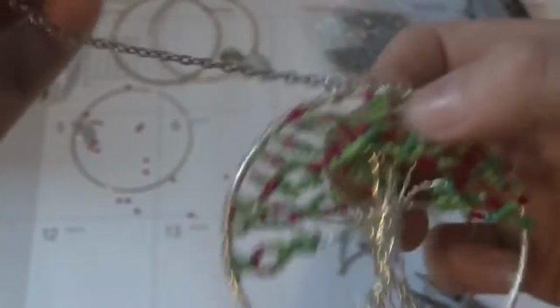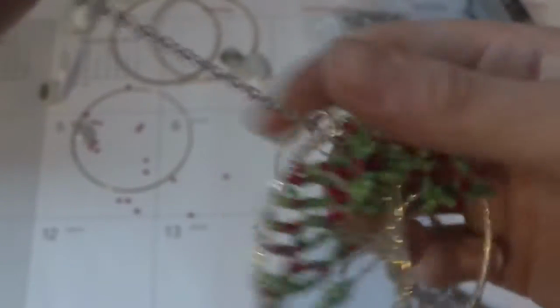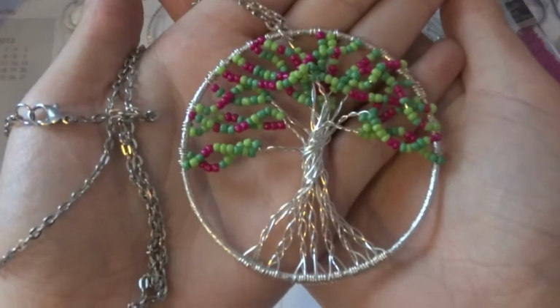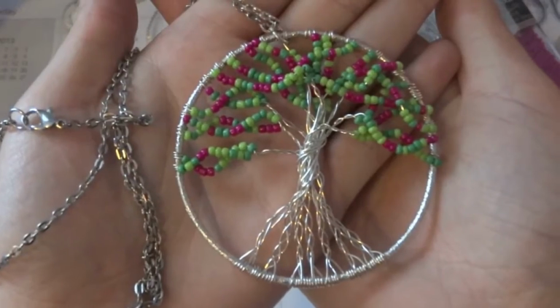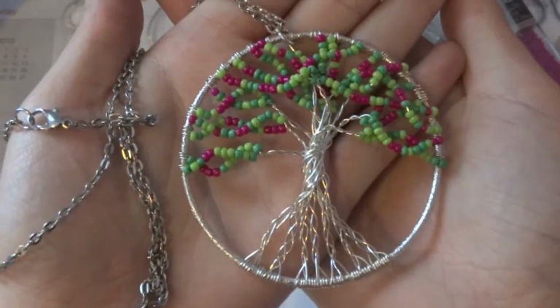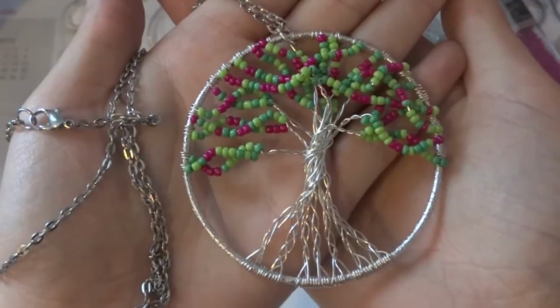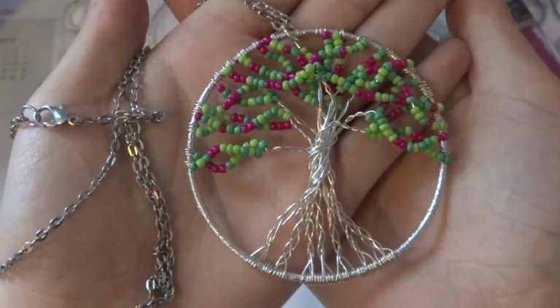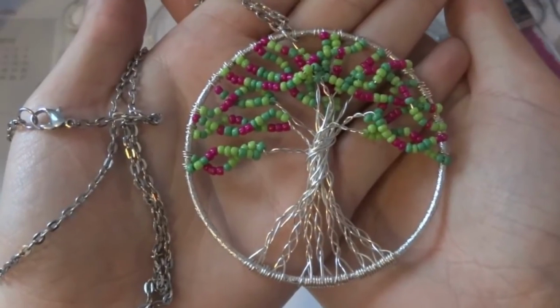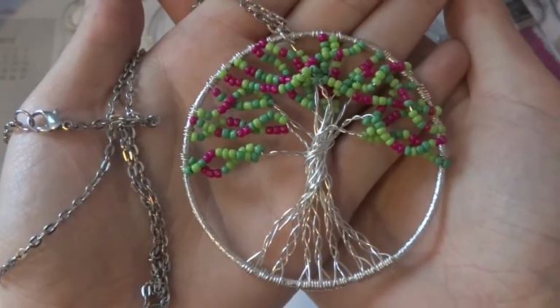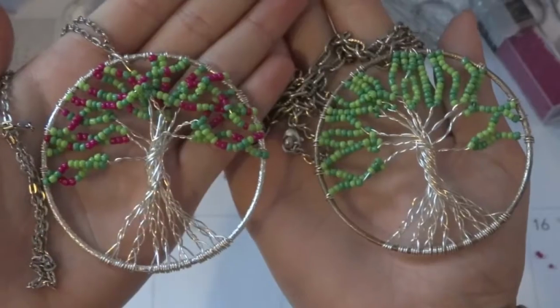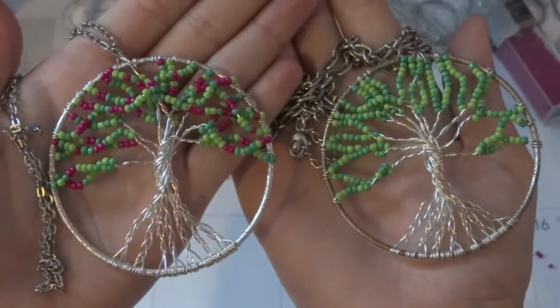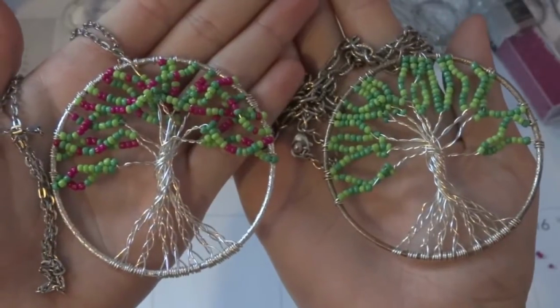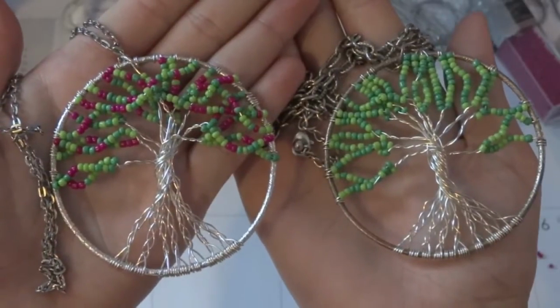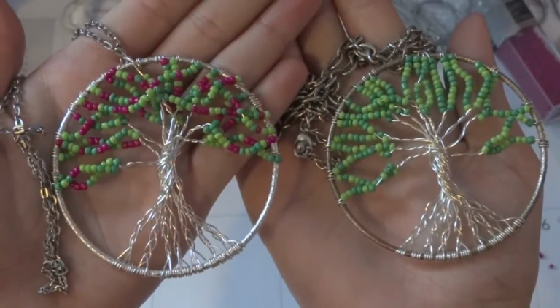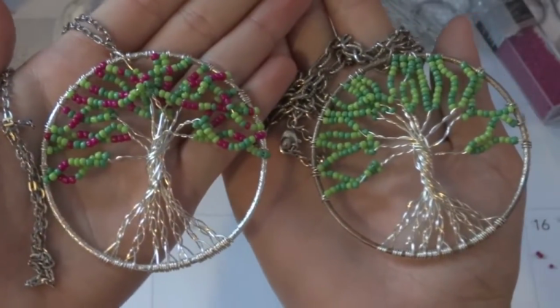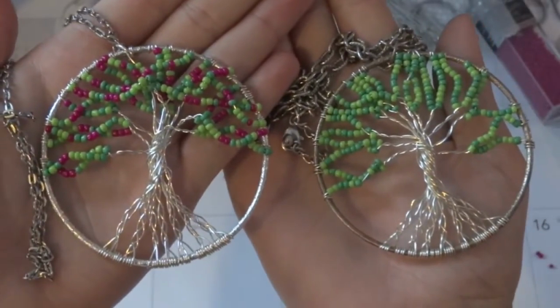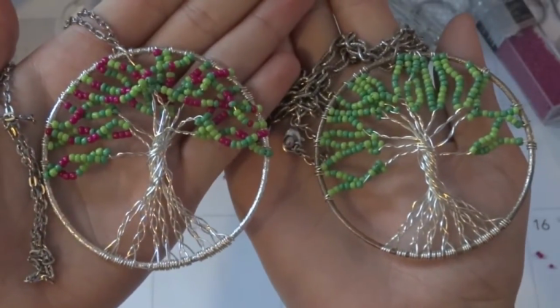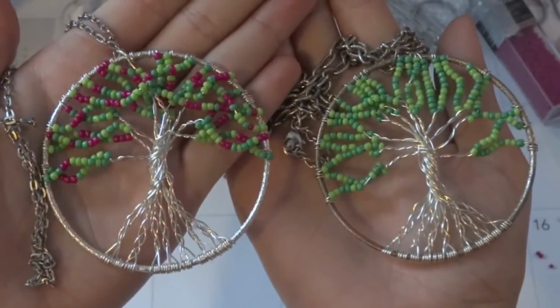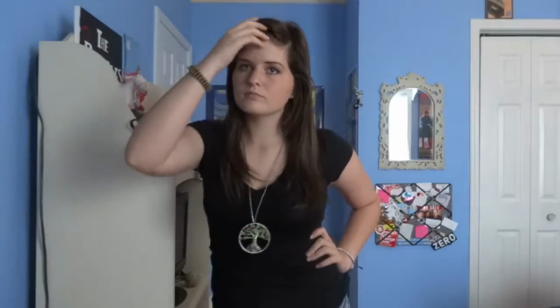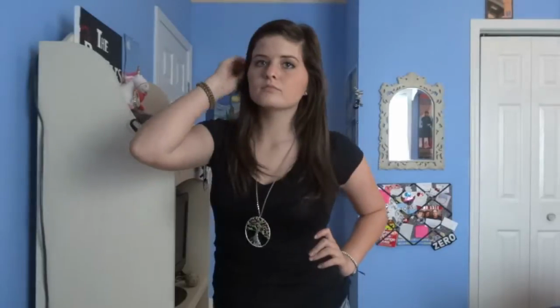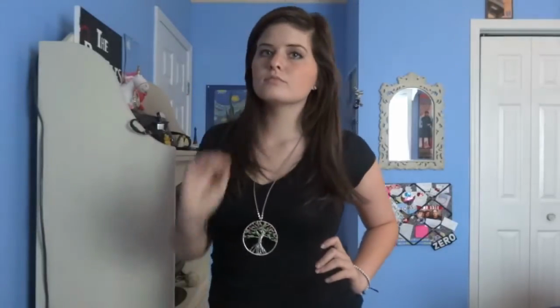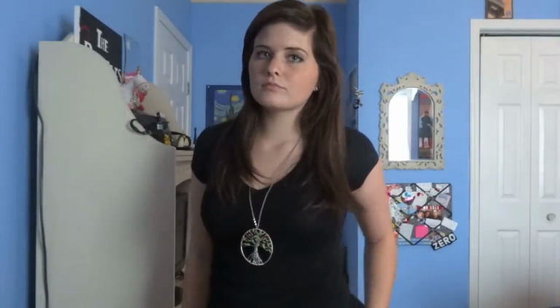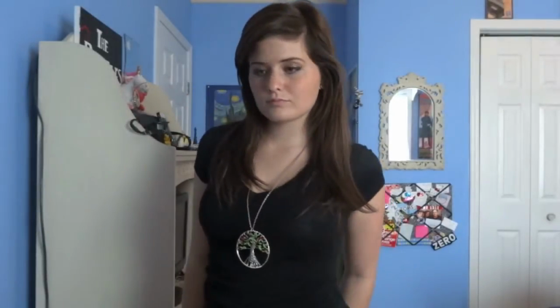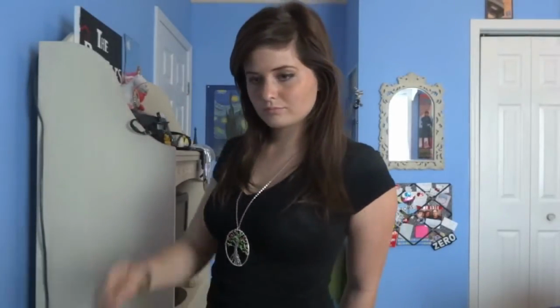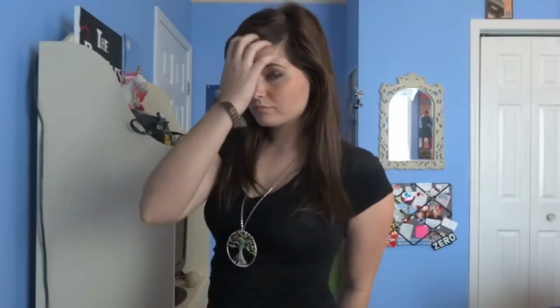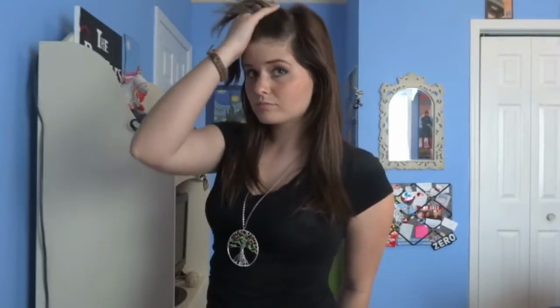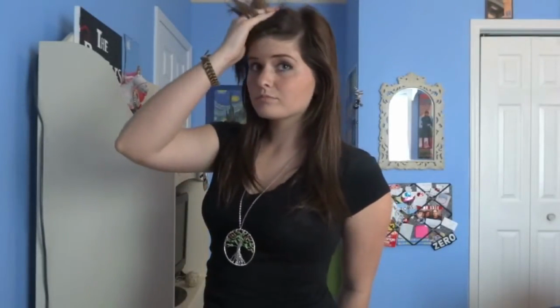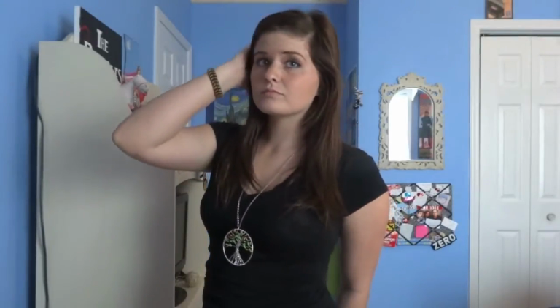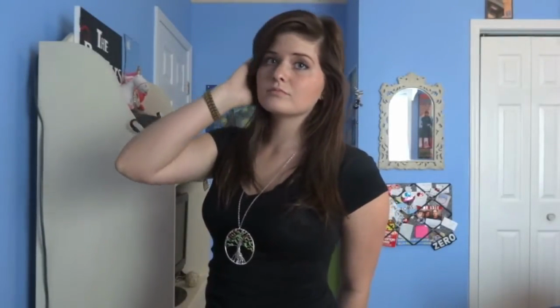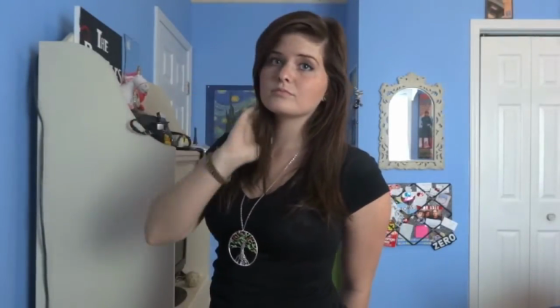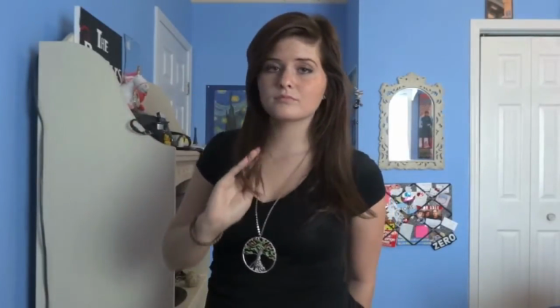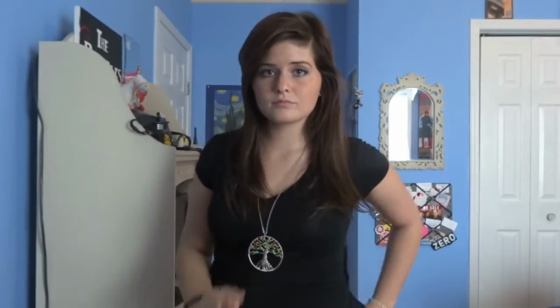Thank you so much for watching. And if you try to make one of these necklaces, just hashtag craftative on Instagram or Twitter and I'll find your projects. Thanks.